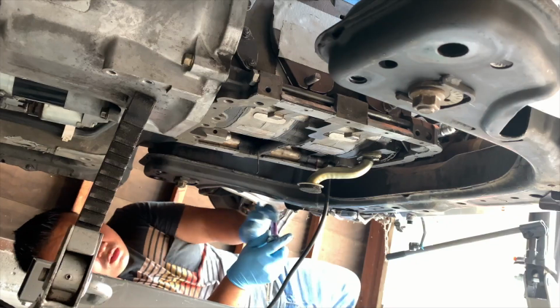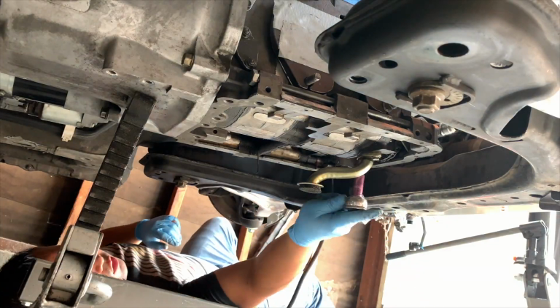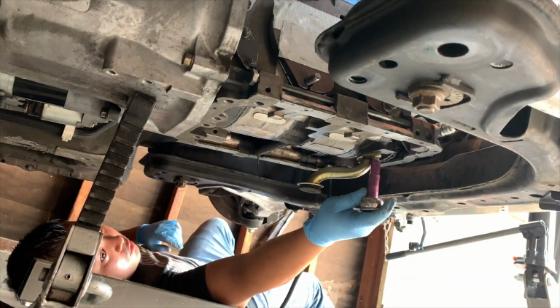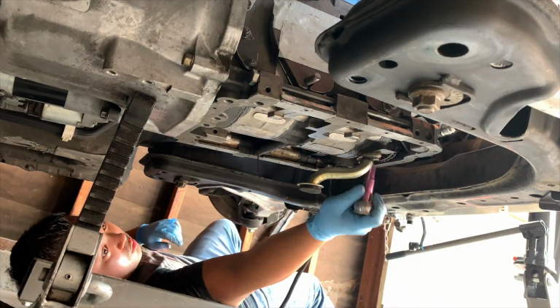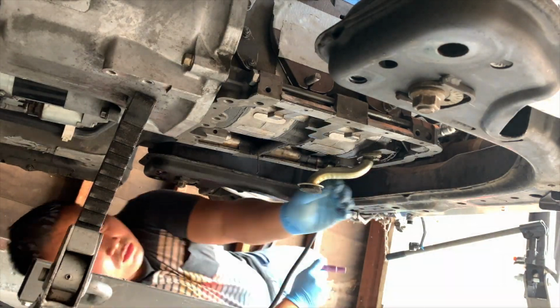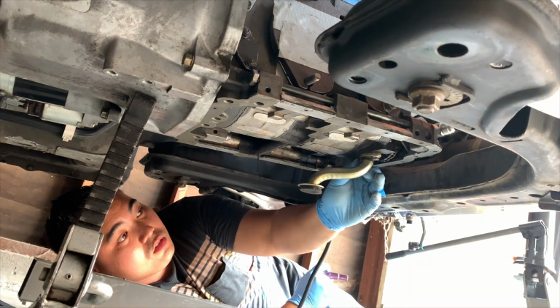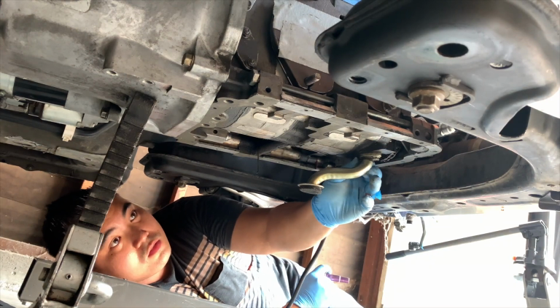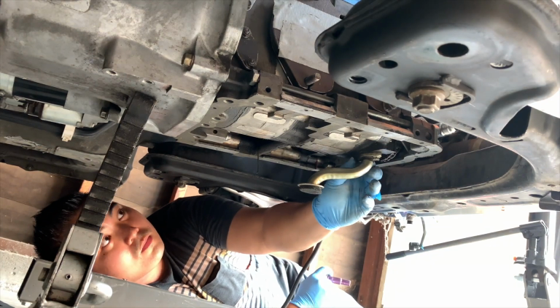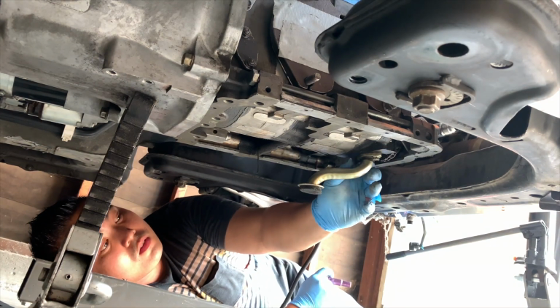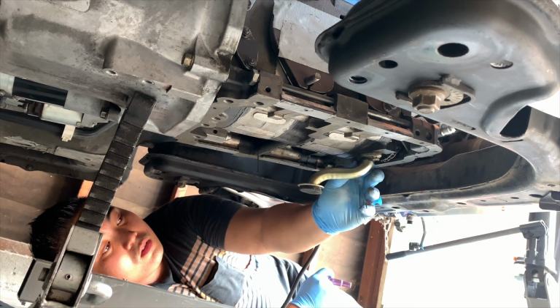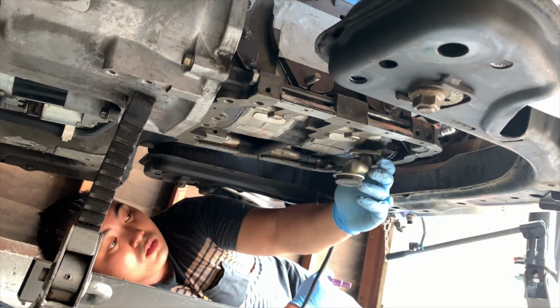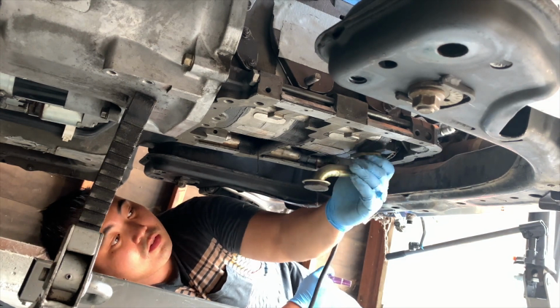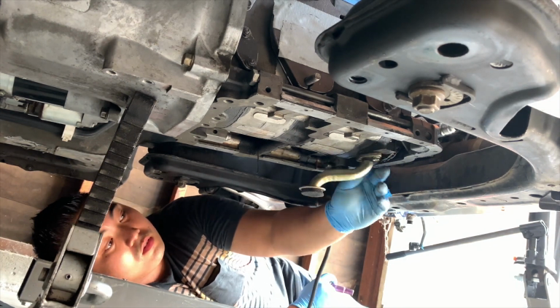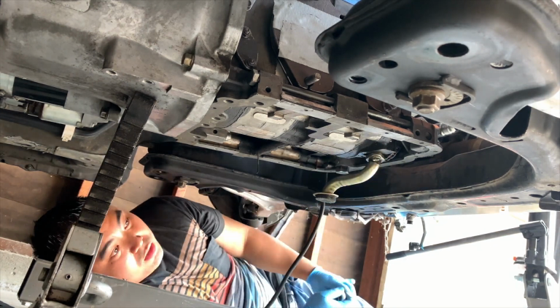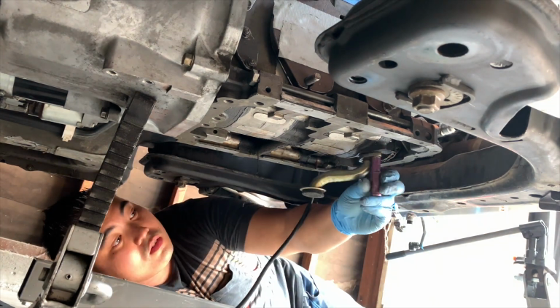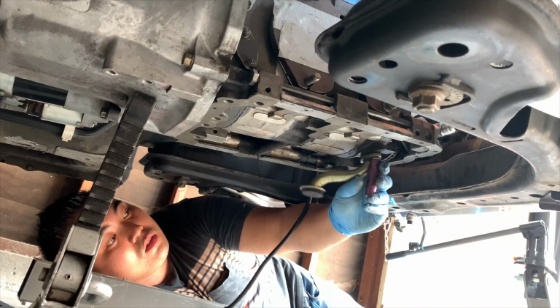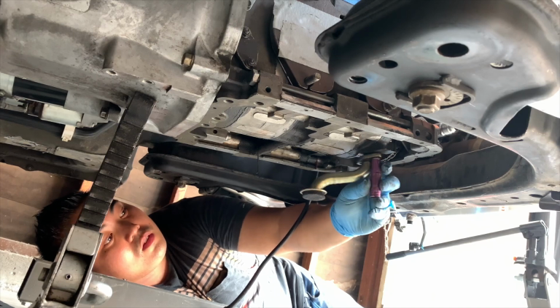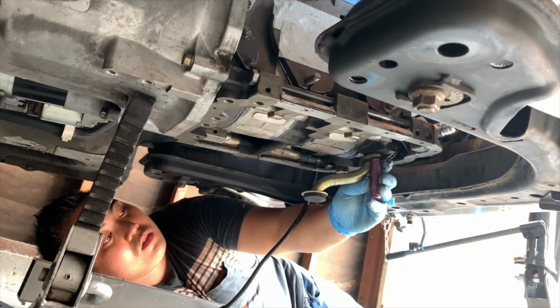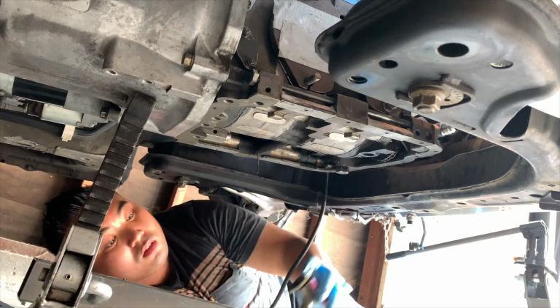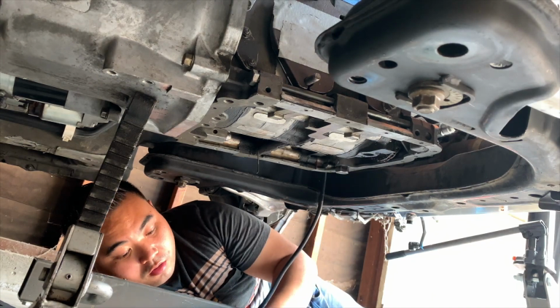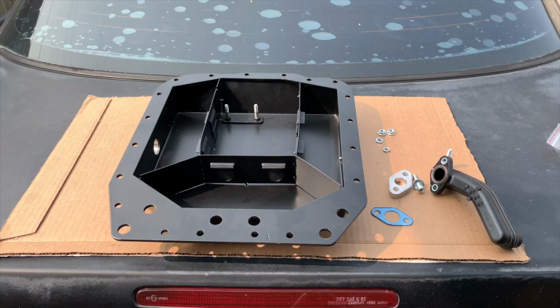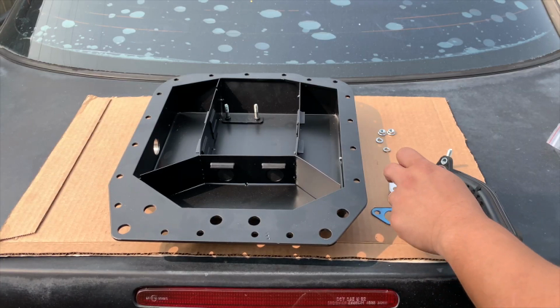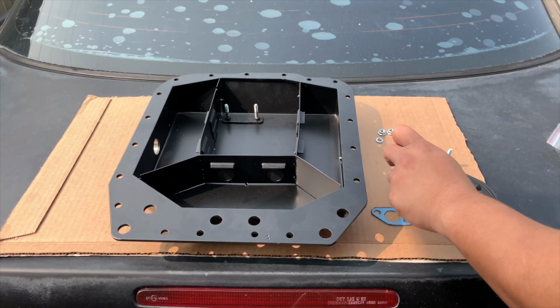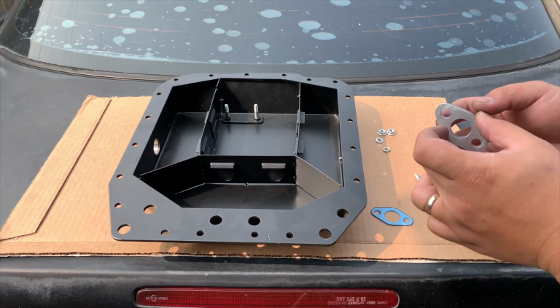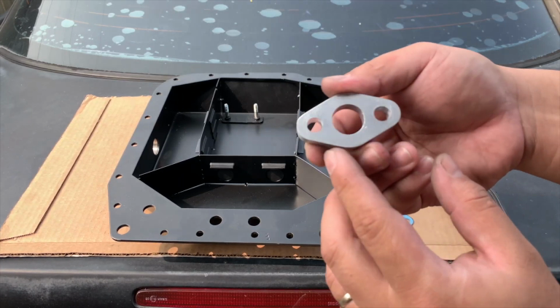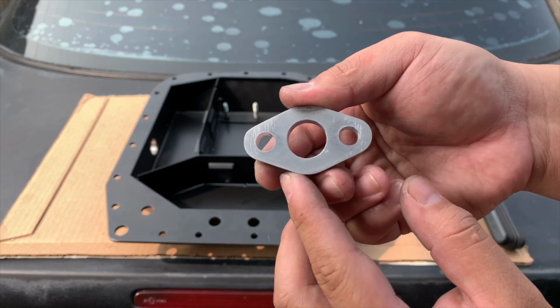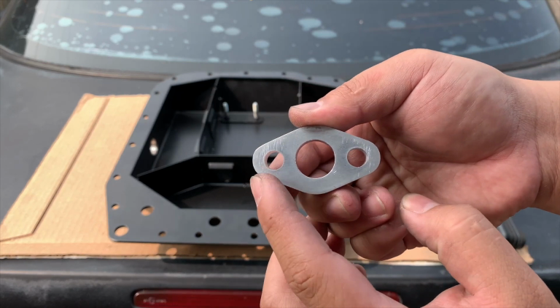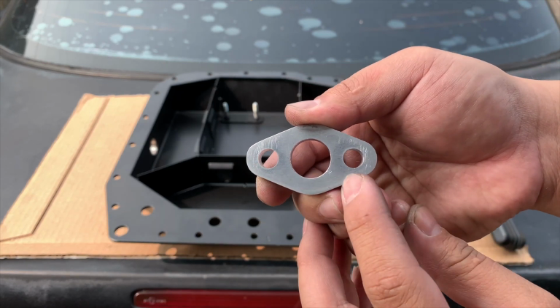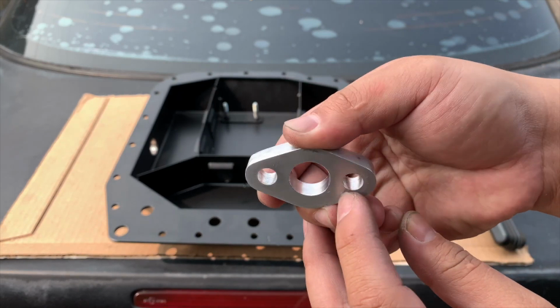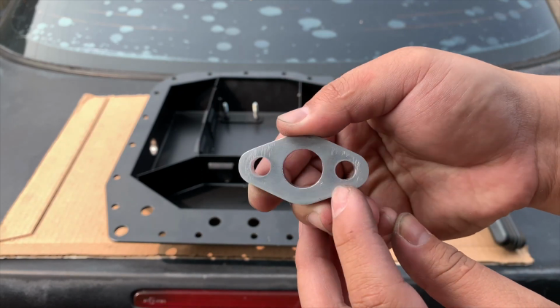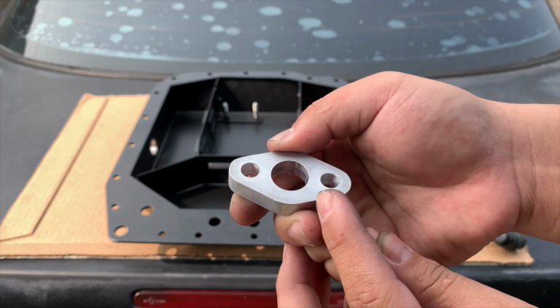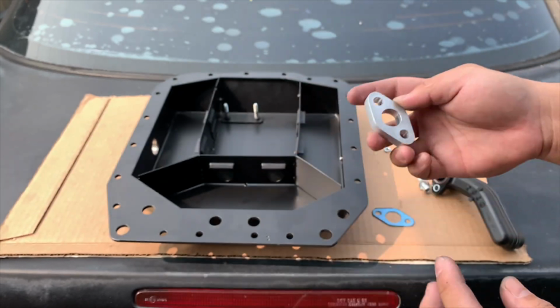Pro tip: when you remove the pickup tube, make sure that the gasket did not stick to the block. Again, do not enlarge the holes on the spacer as I showed — instead, follow how to properly assemble the pickup tube.